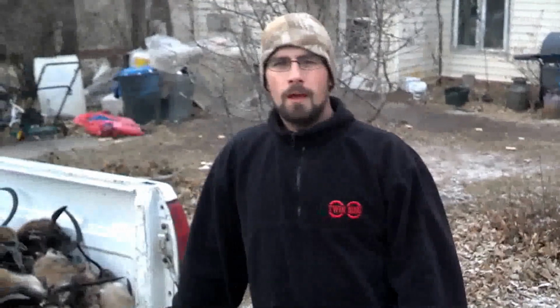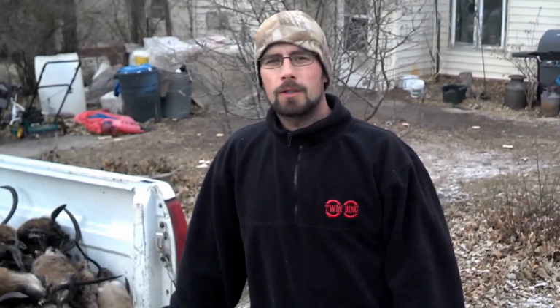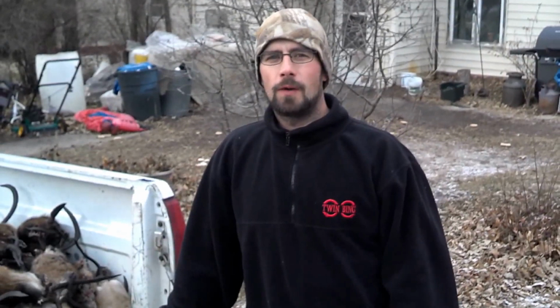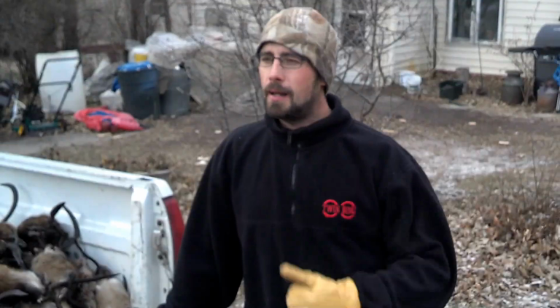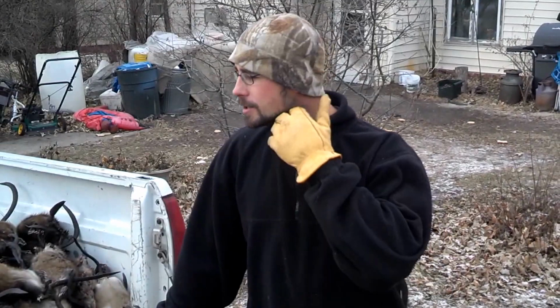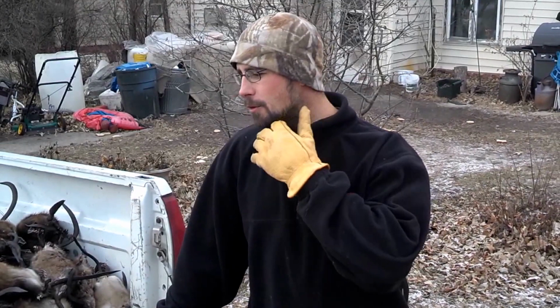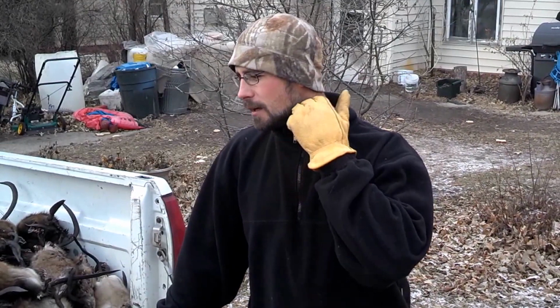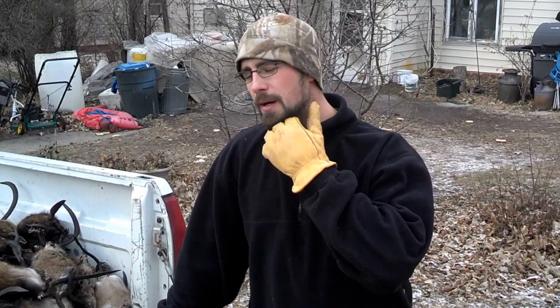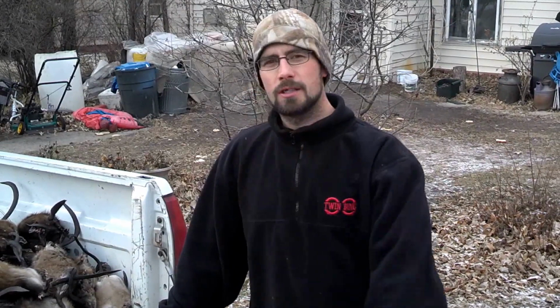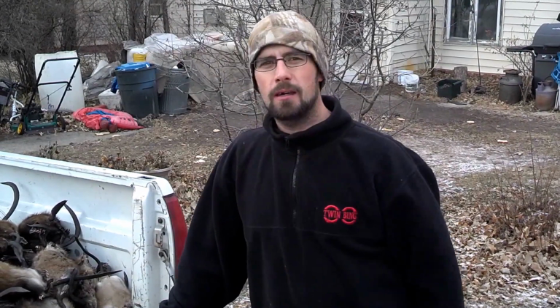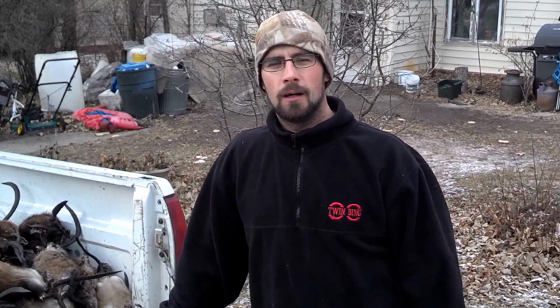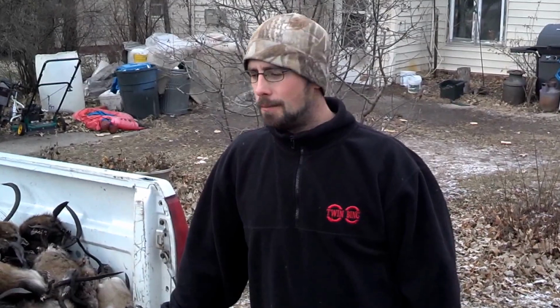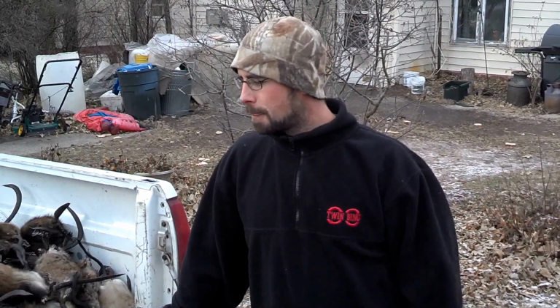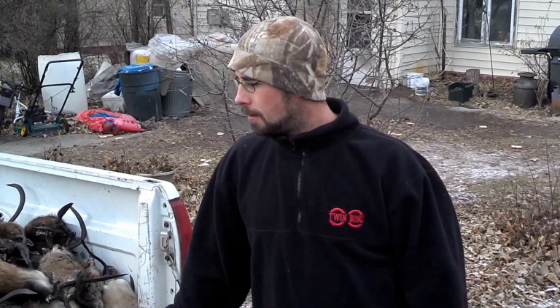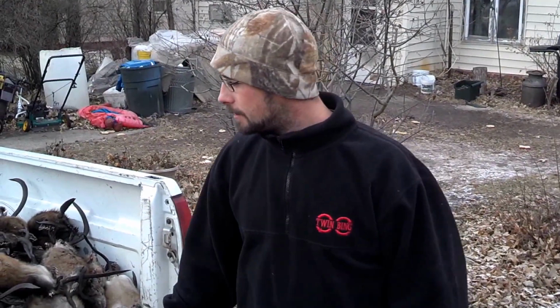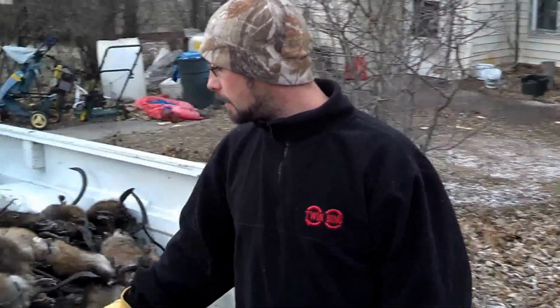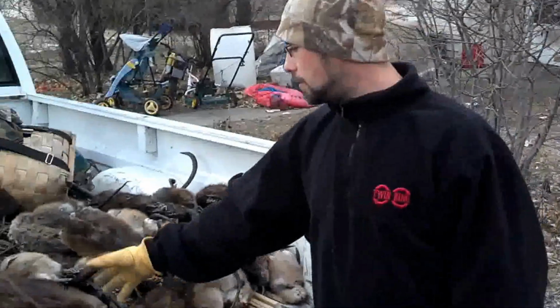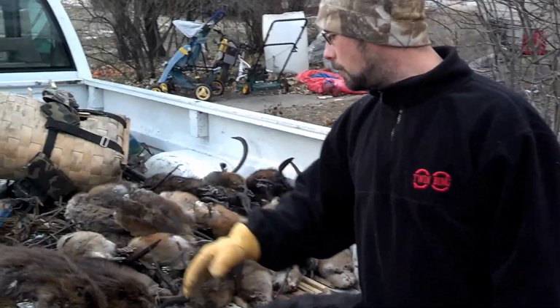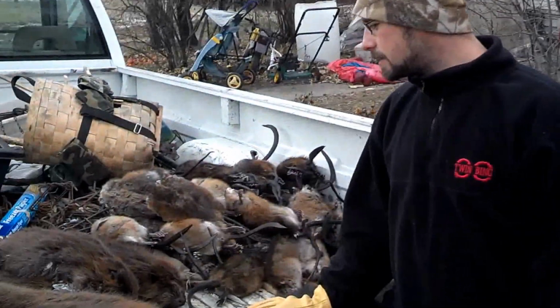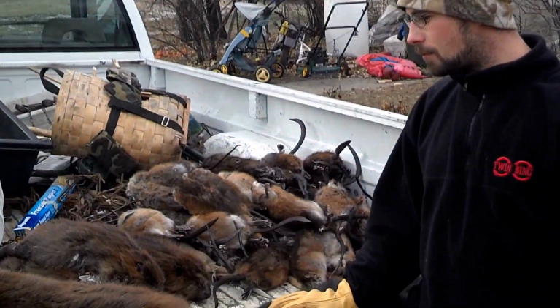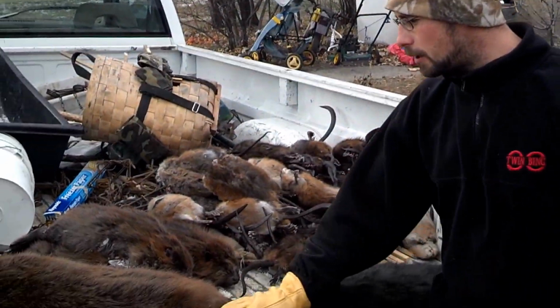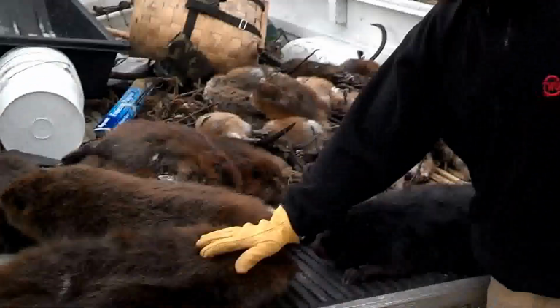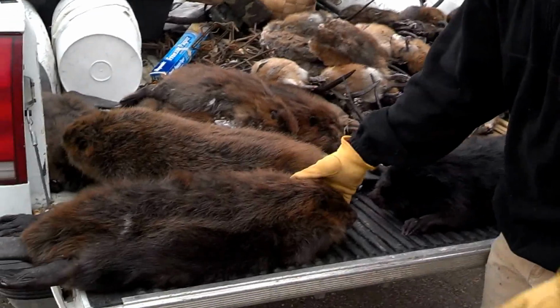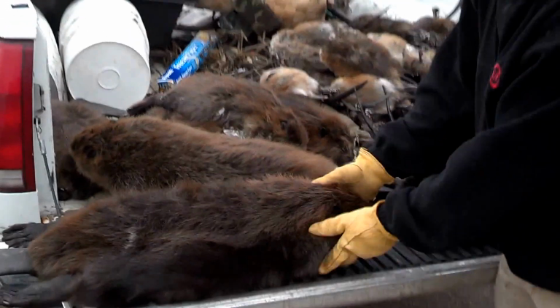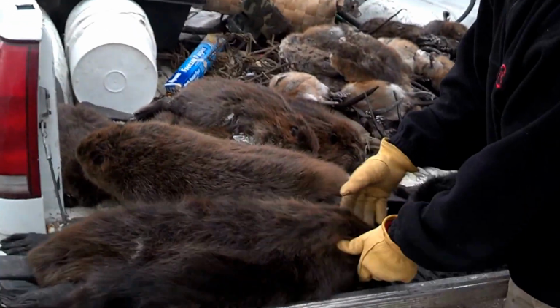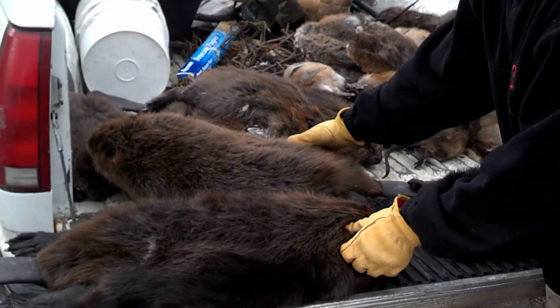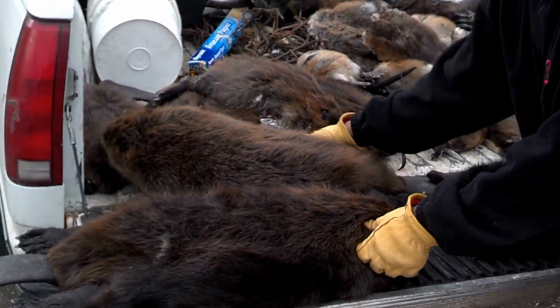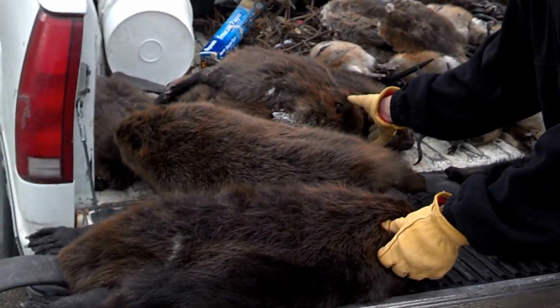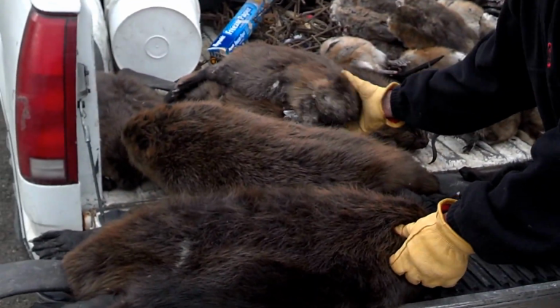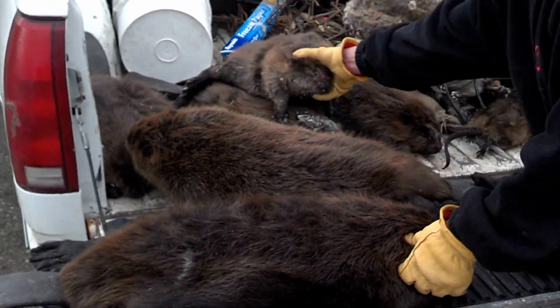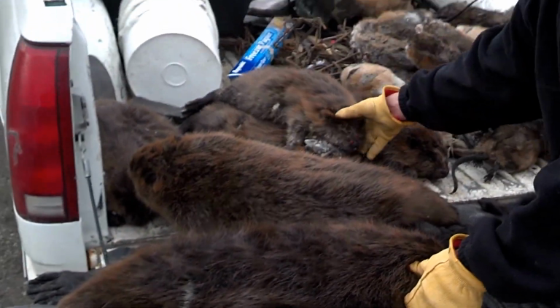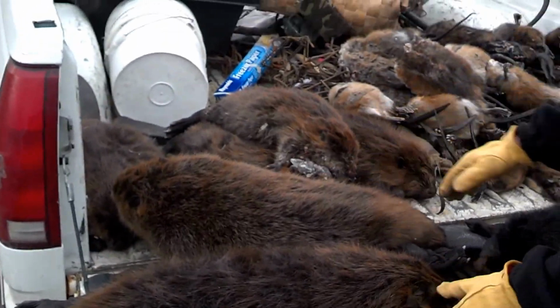Hey folks, I just figured I'd chime in with my catch this week. I've got seven beaver here — two pretty big ones and four smaller ones.